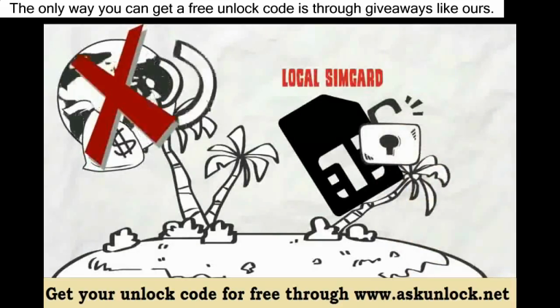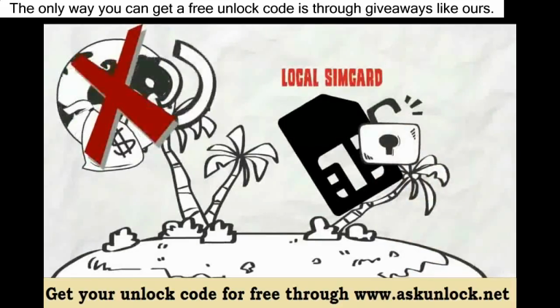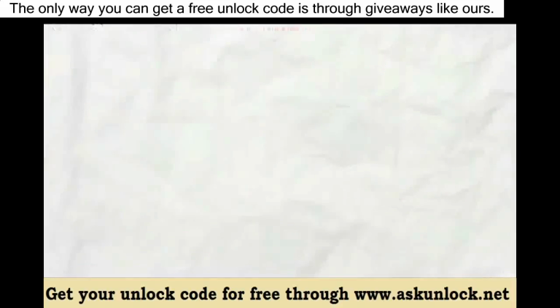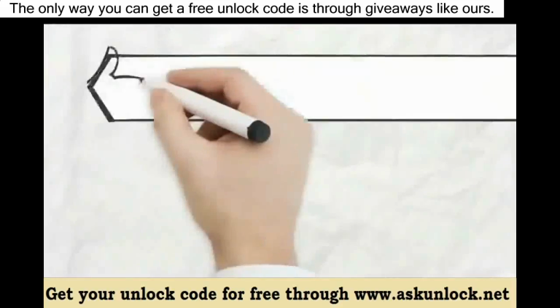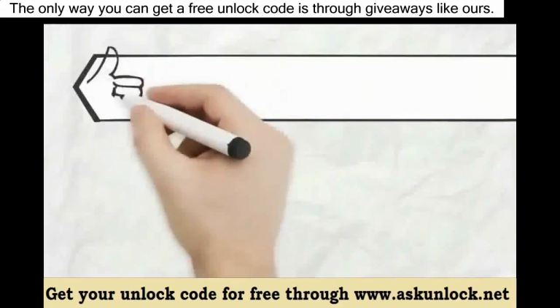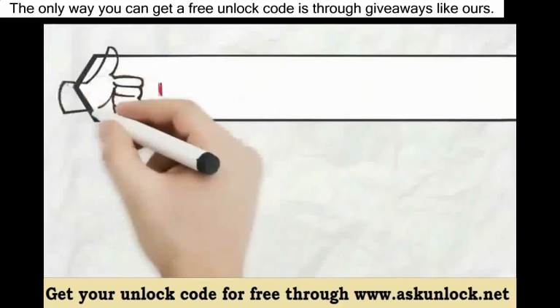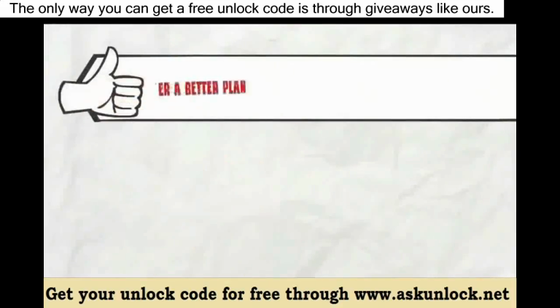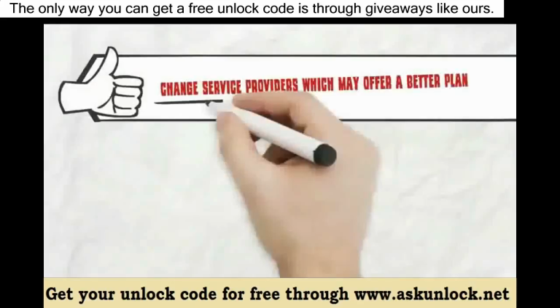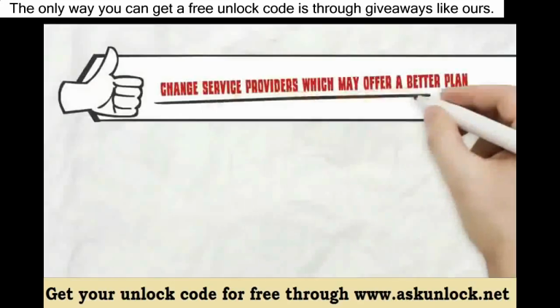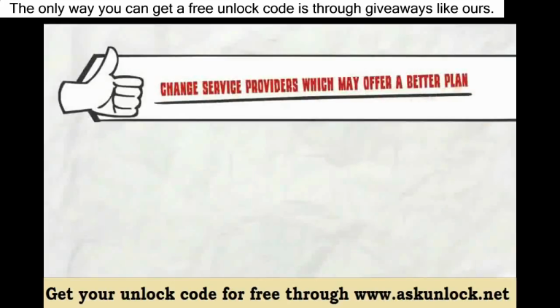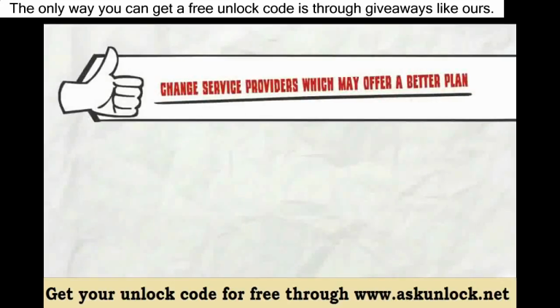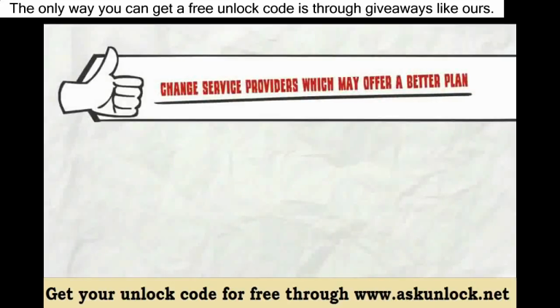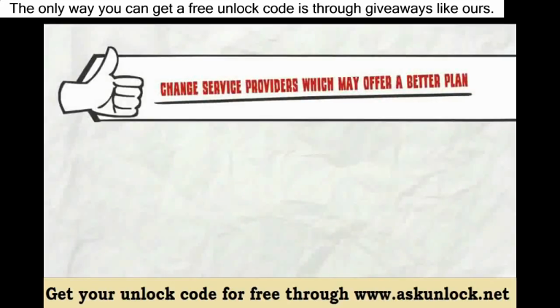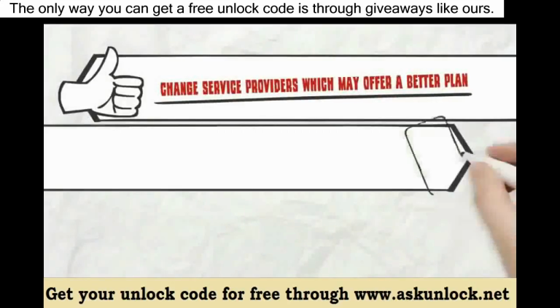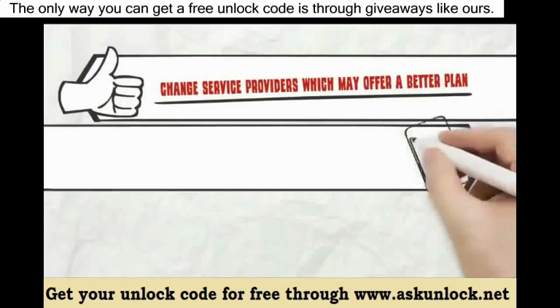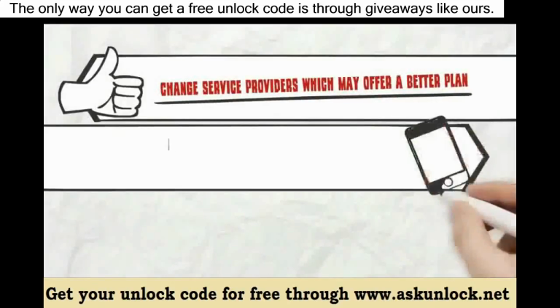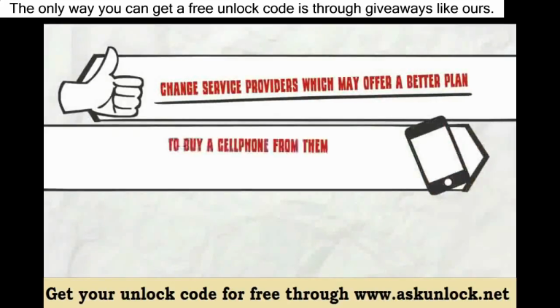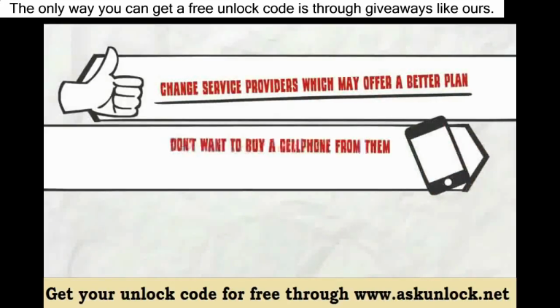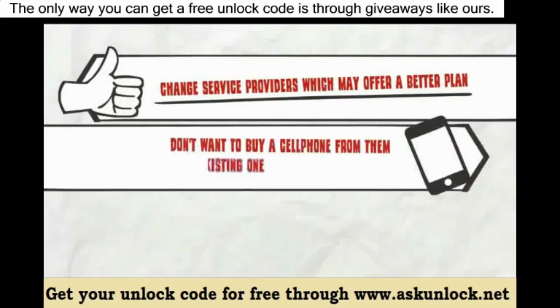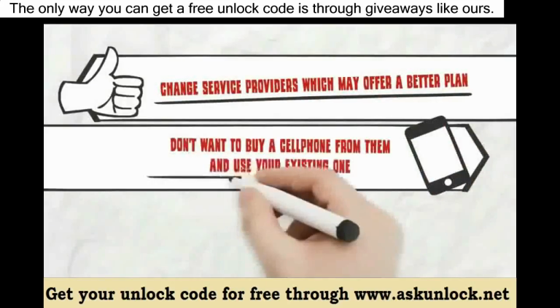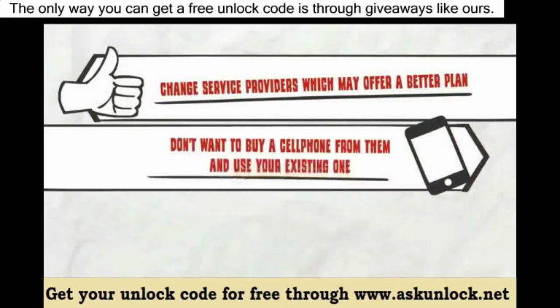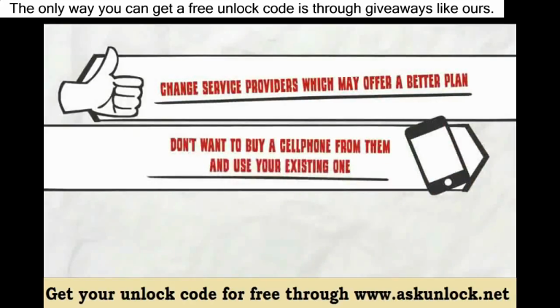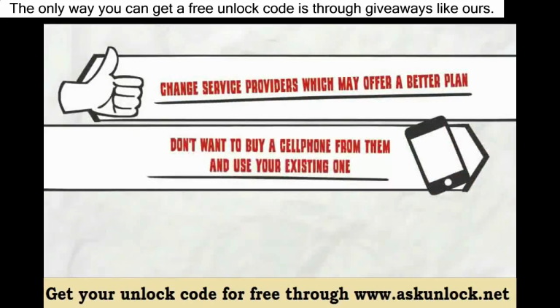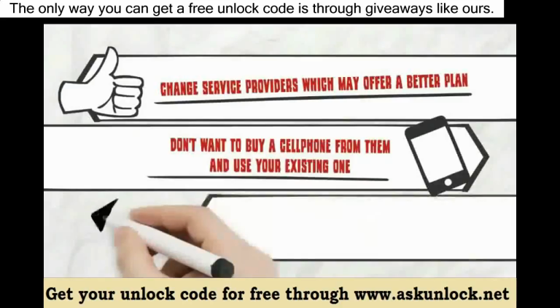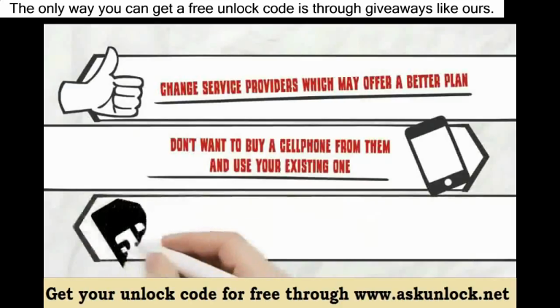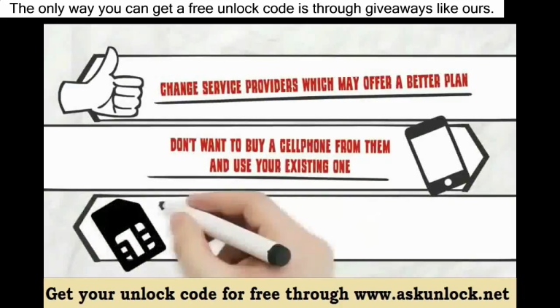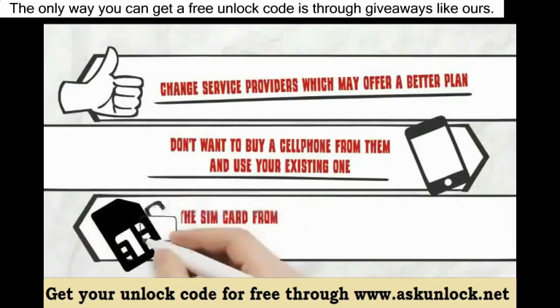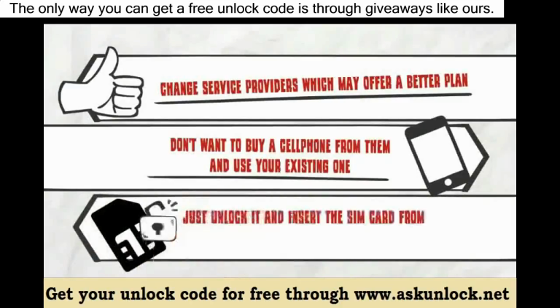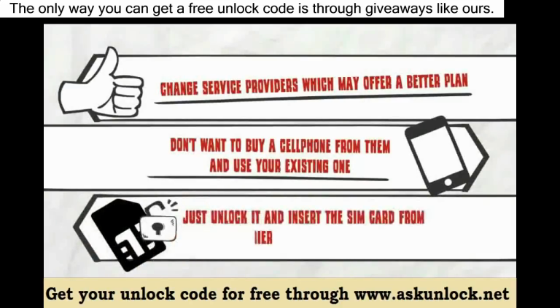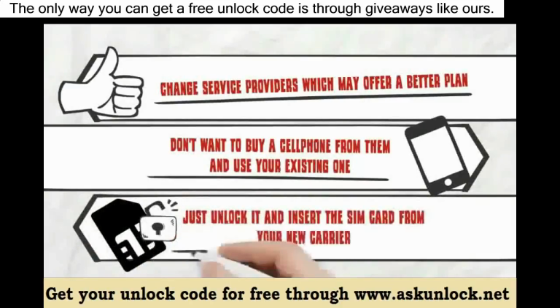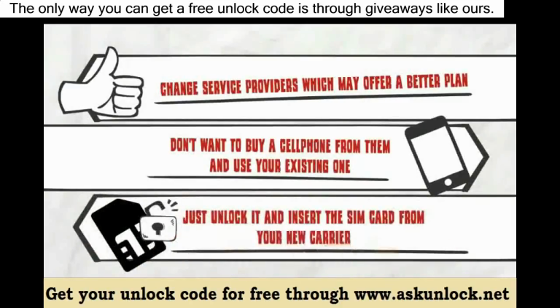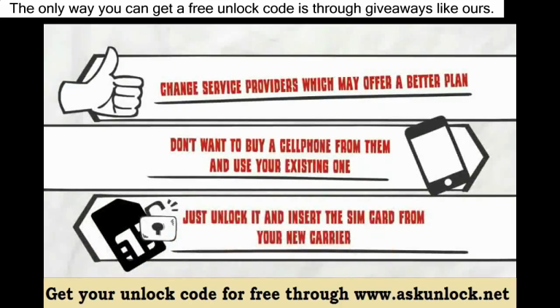If you want to change service providers — which may offer a better plan — and you don't want to buy a new cell phone from them and want to use your existing one, just unlock it and insert a SIM card from your new carrier.